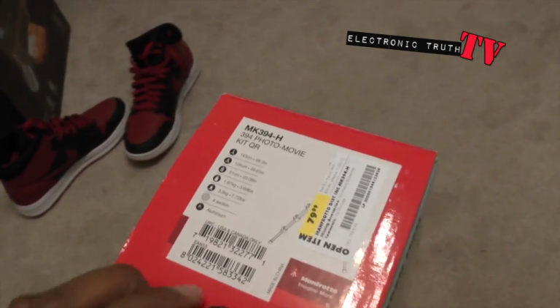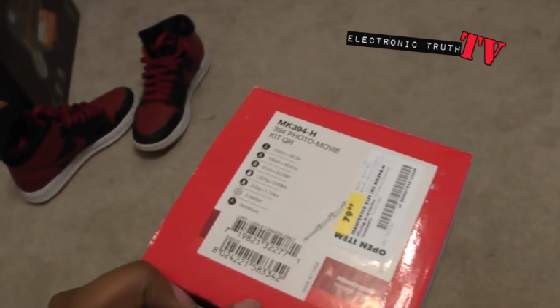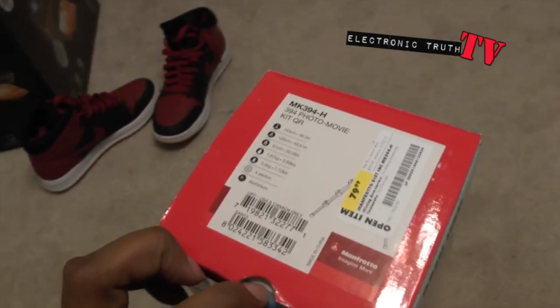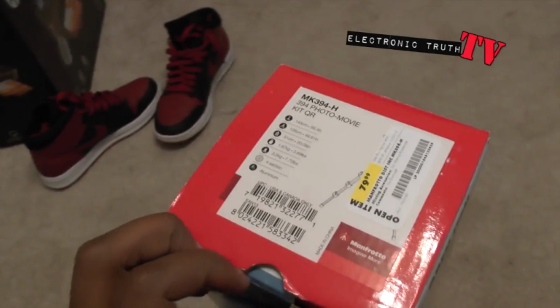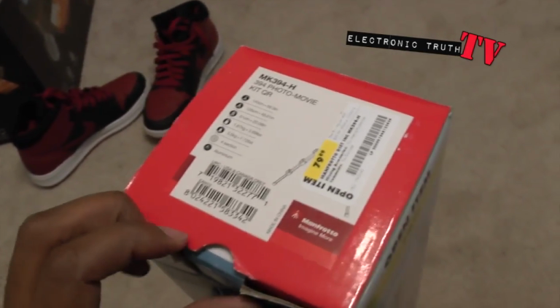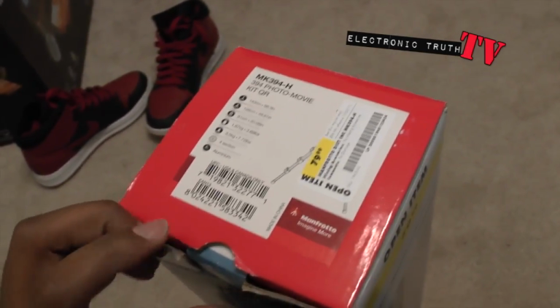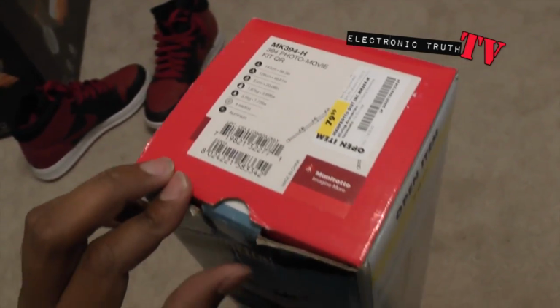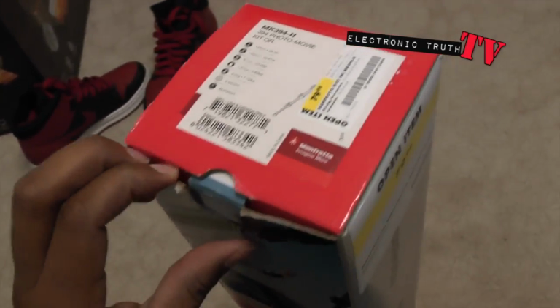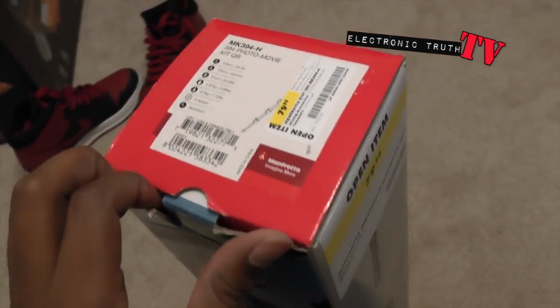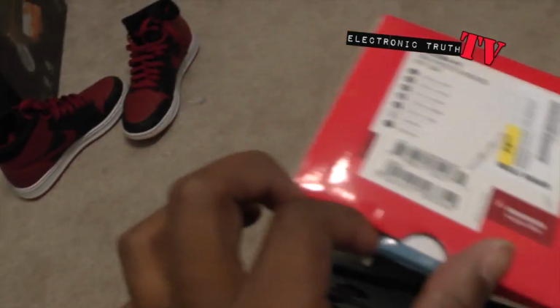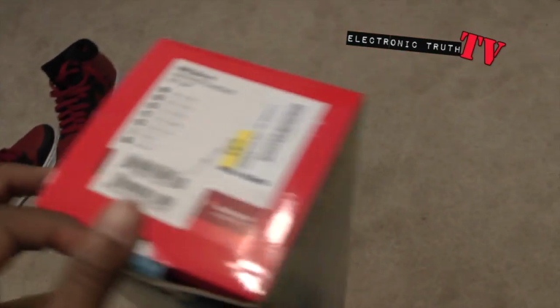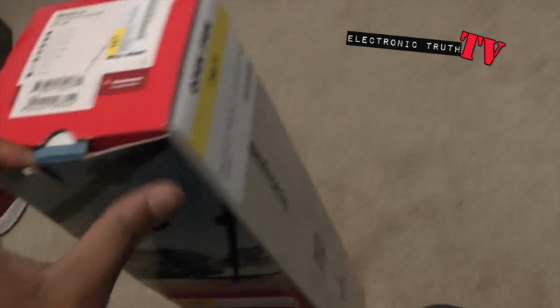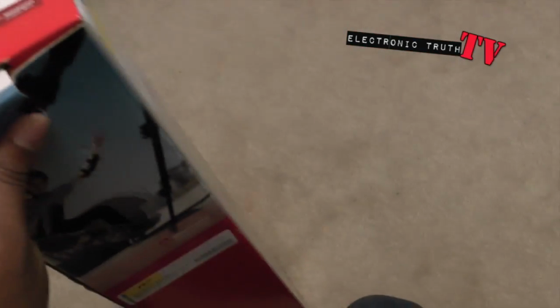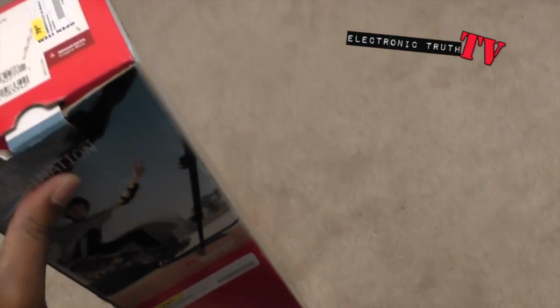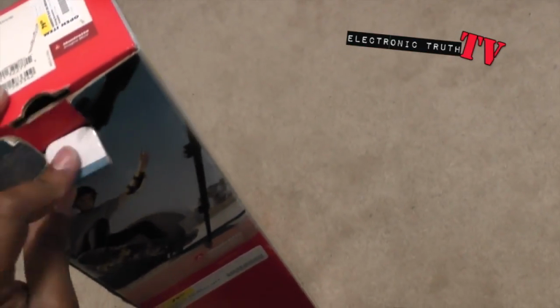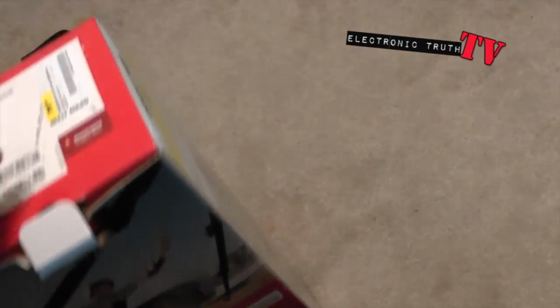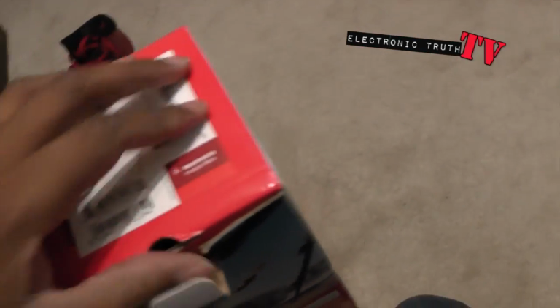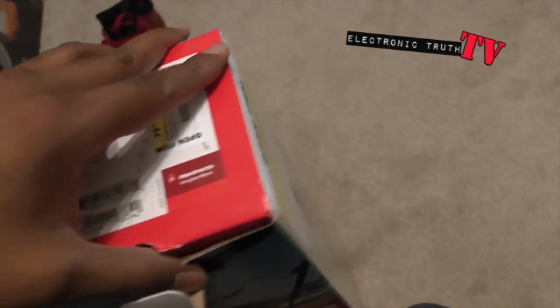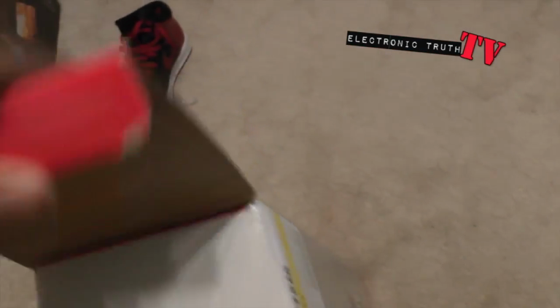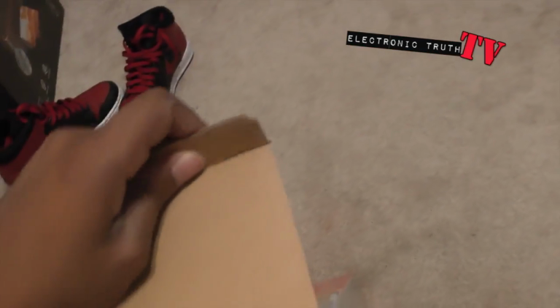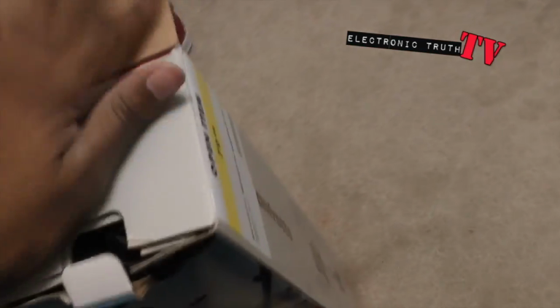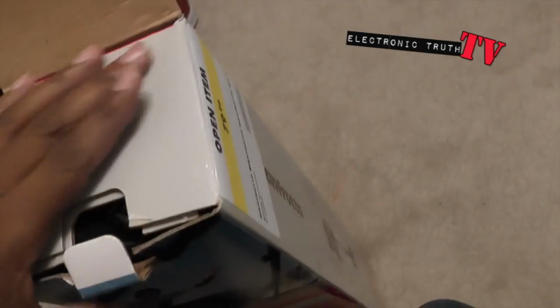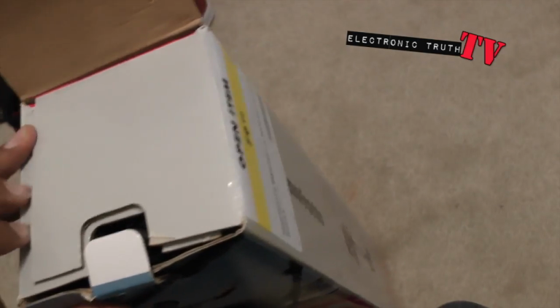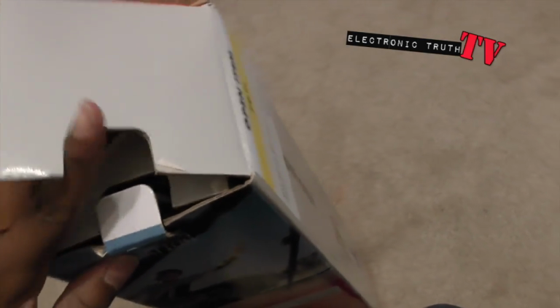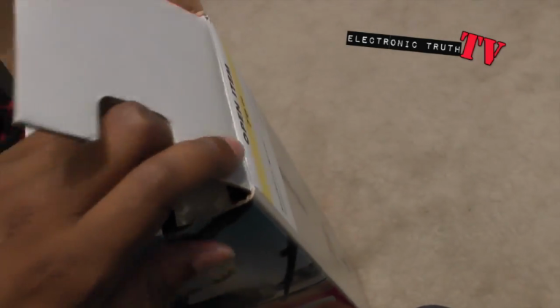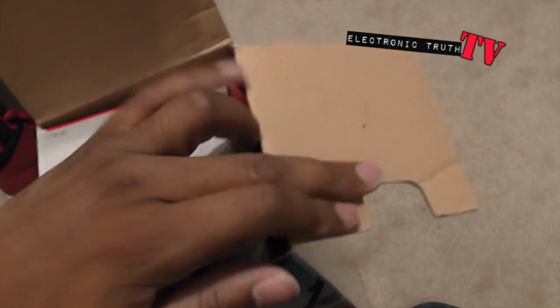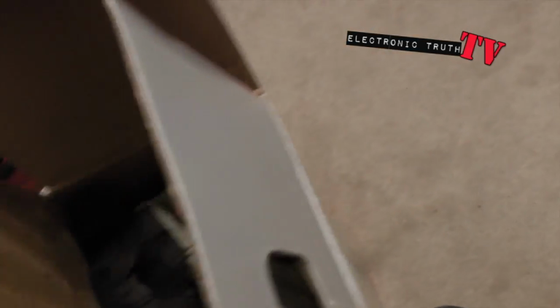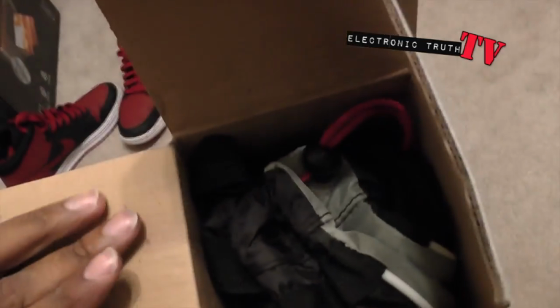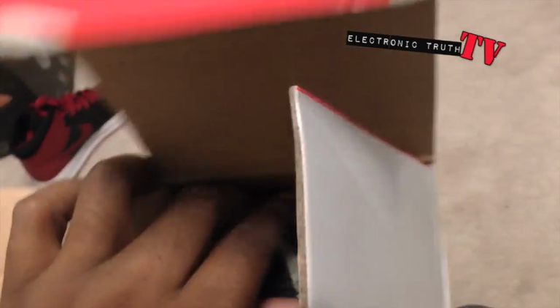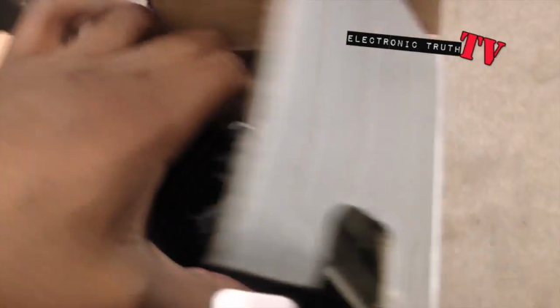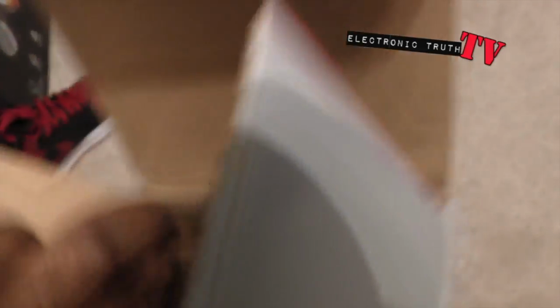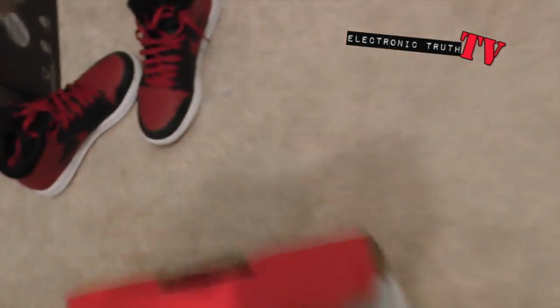The cool thing about it is I was able to pick this one up for $79 open box, and I talked to the guy that packed it, which is also really good. So let's unbox it.